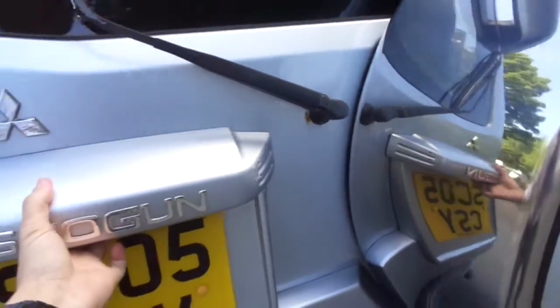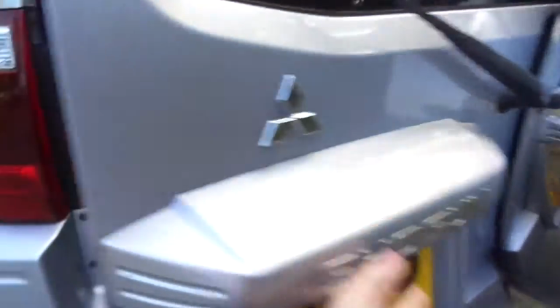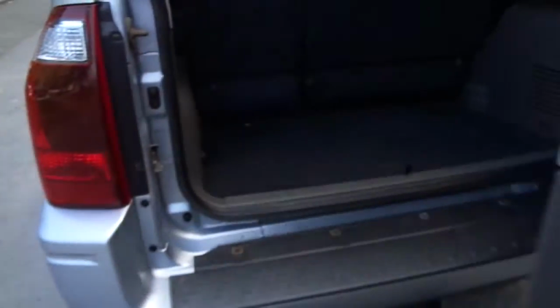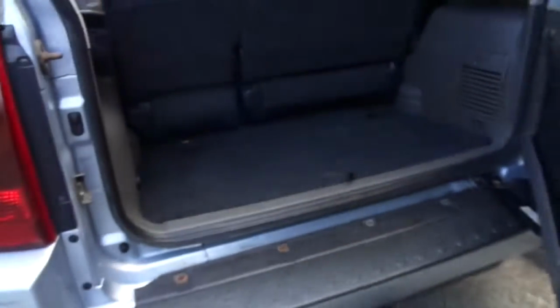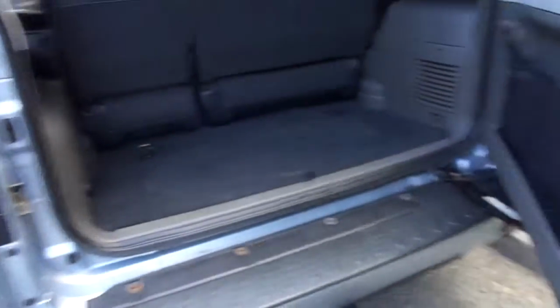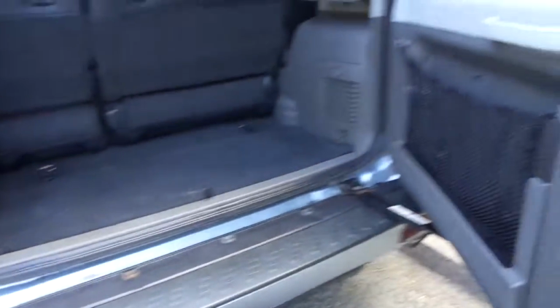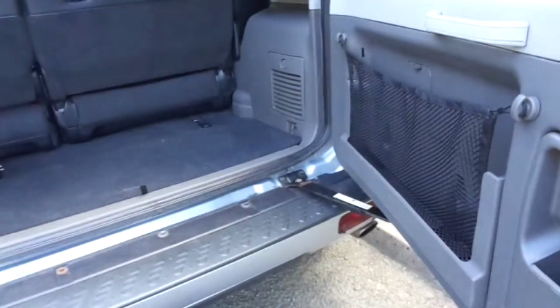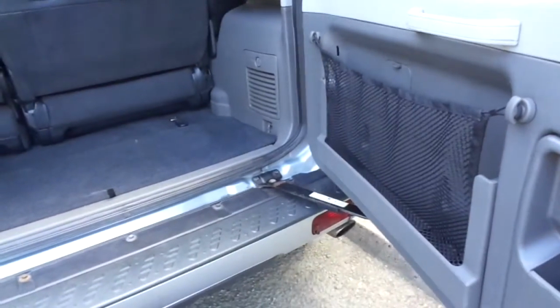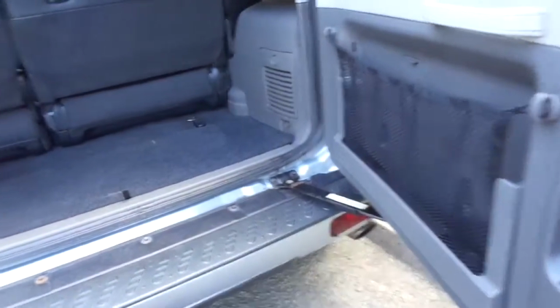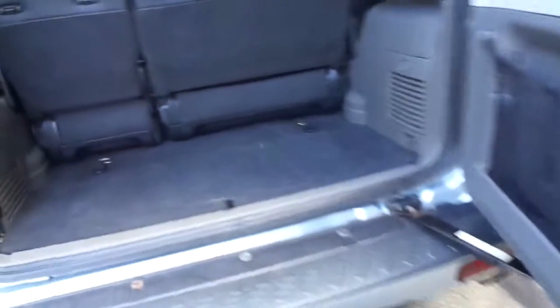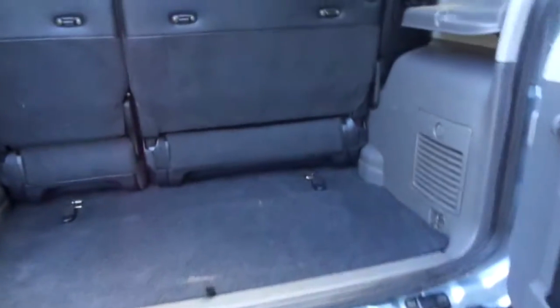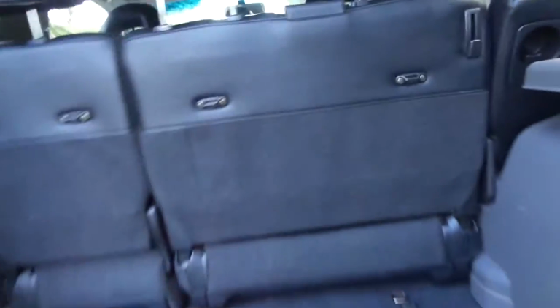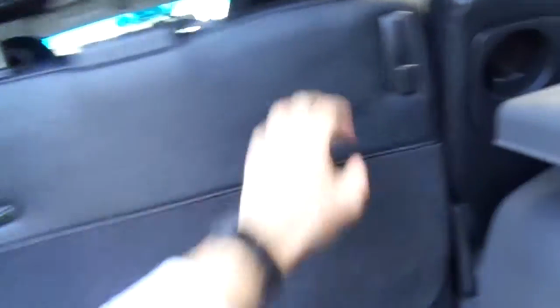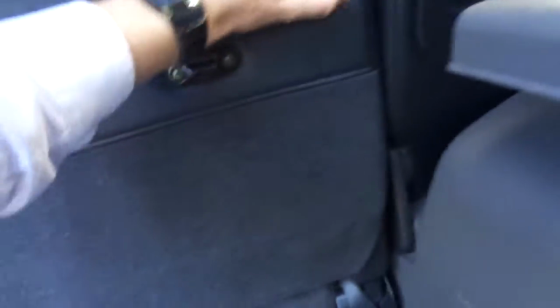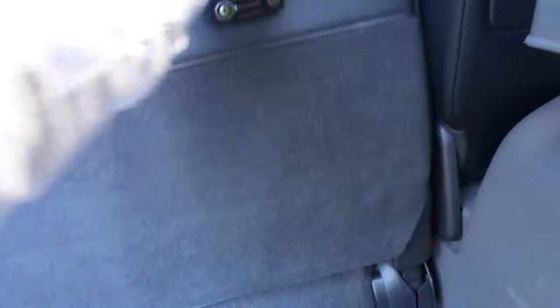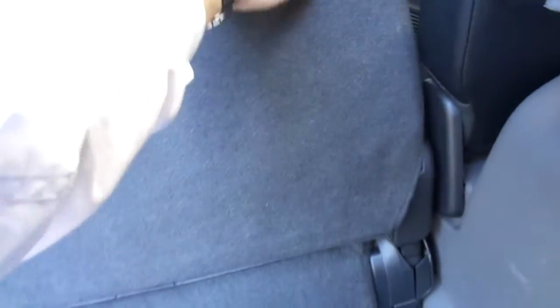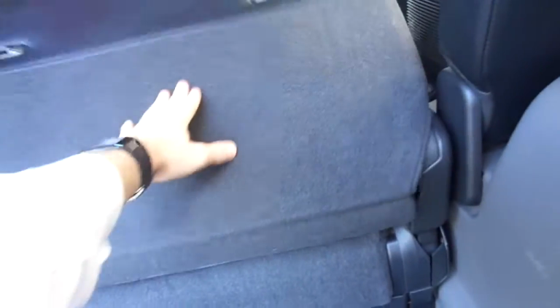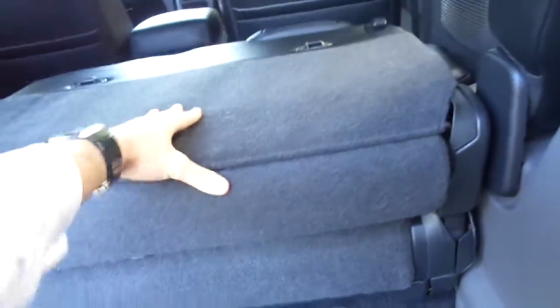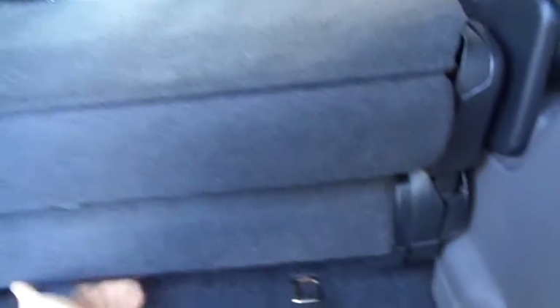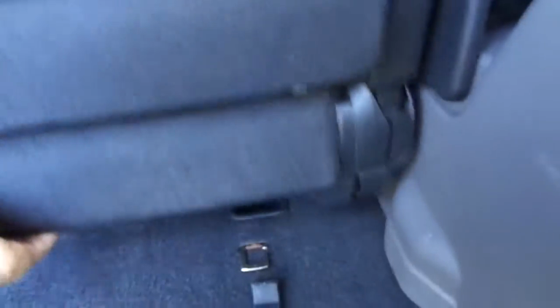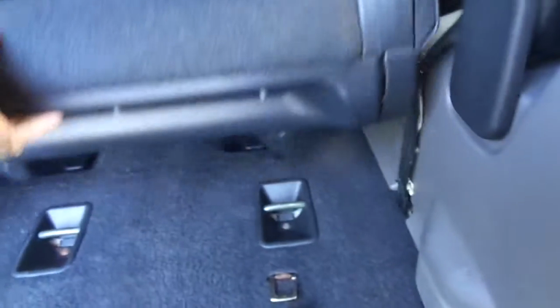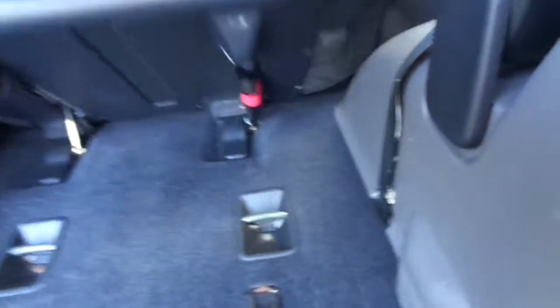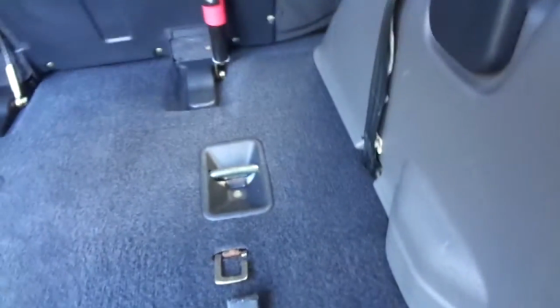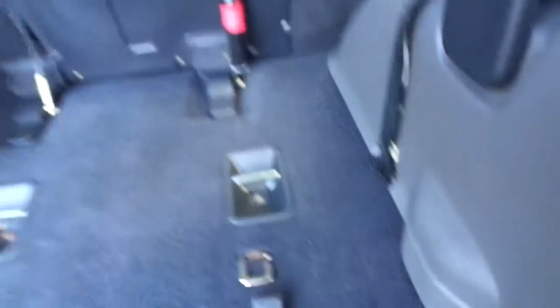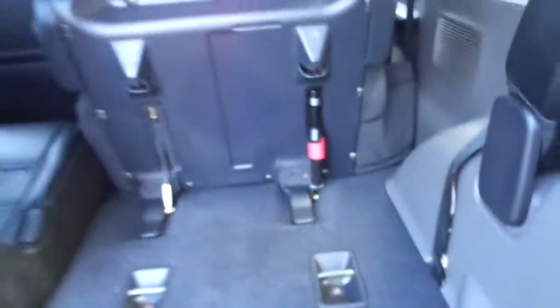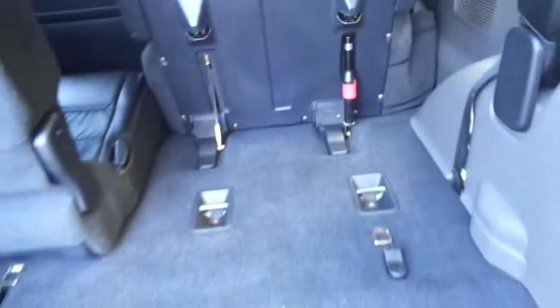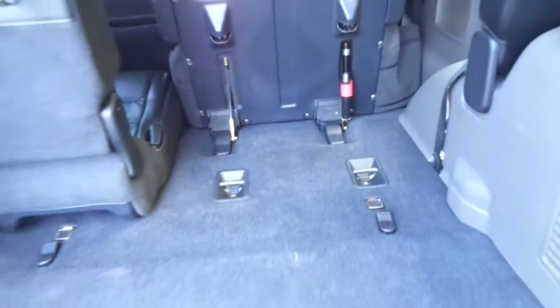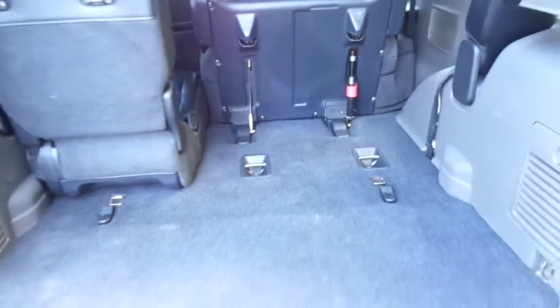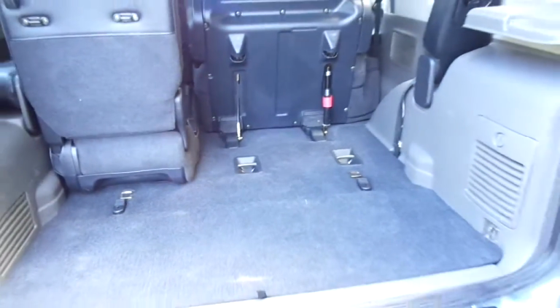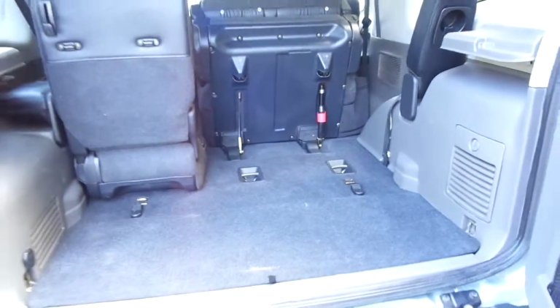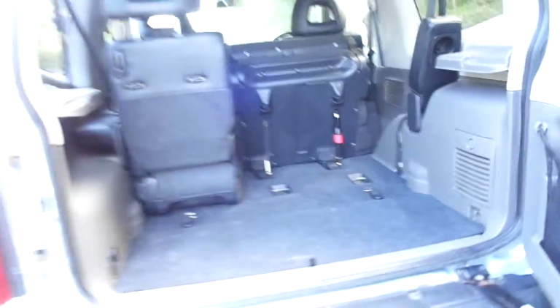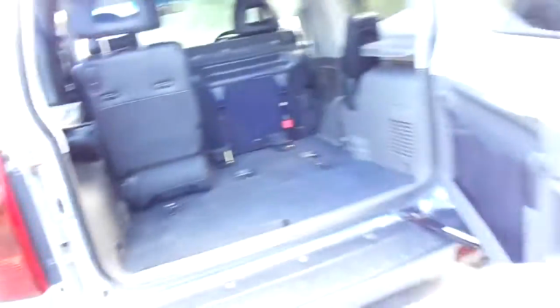The boot is a small space as expected for a car this size, but when you fold down the rear seats they fold up giving you a good size space in the back.